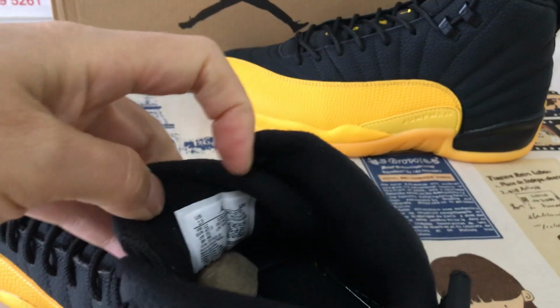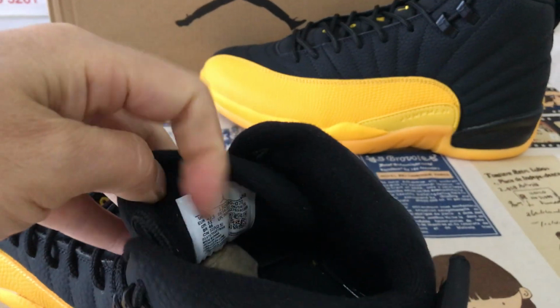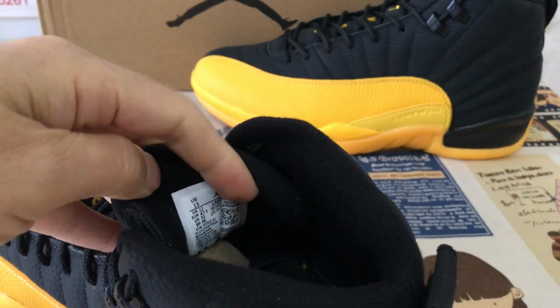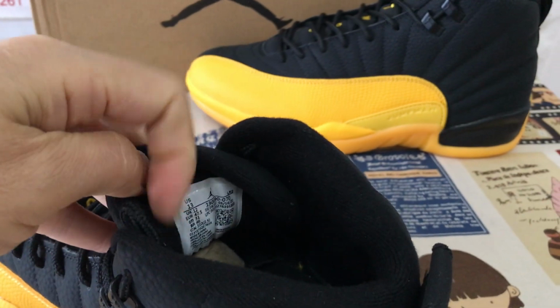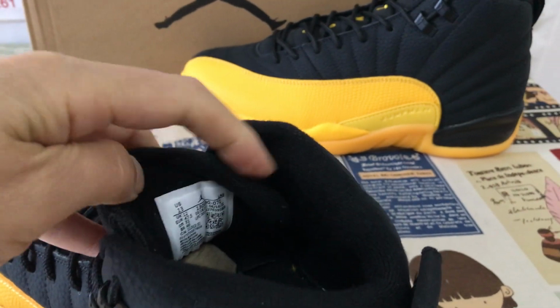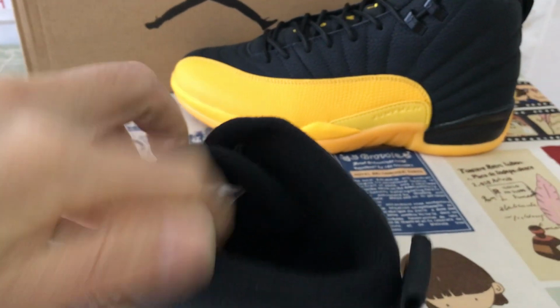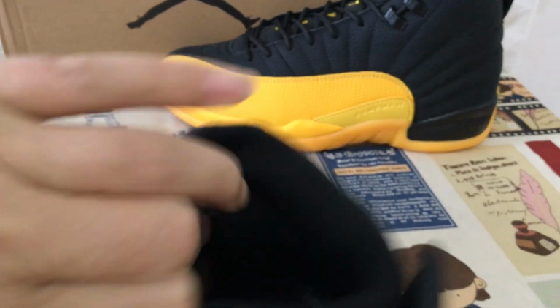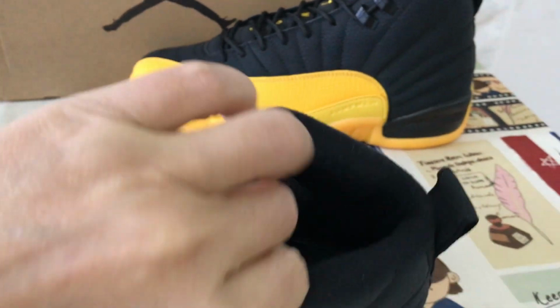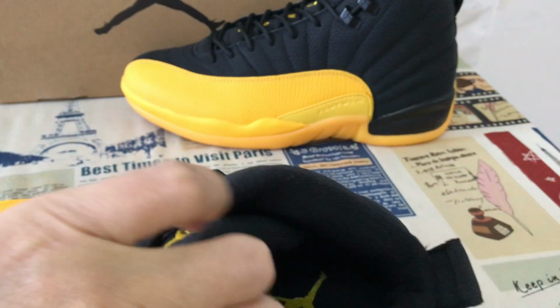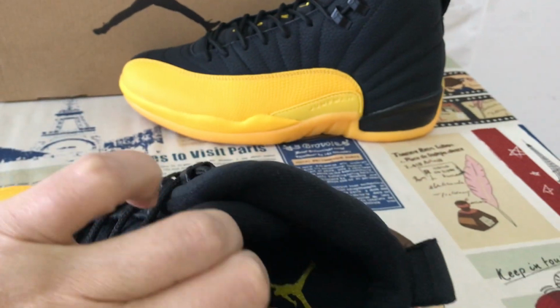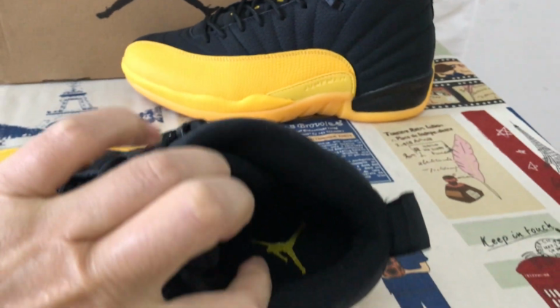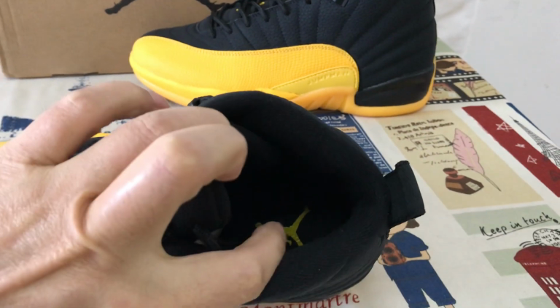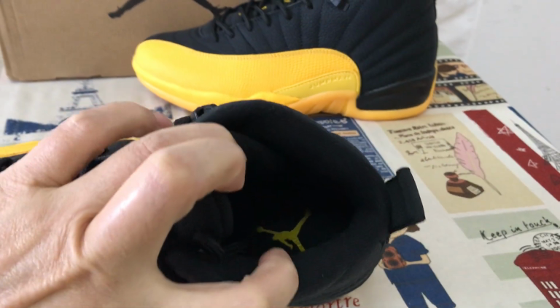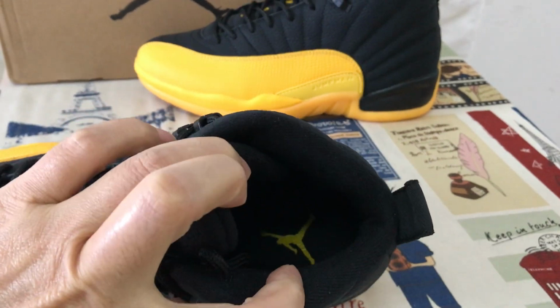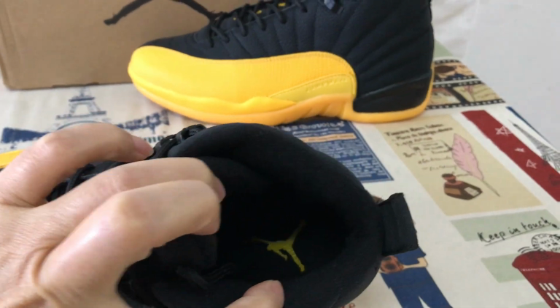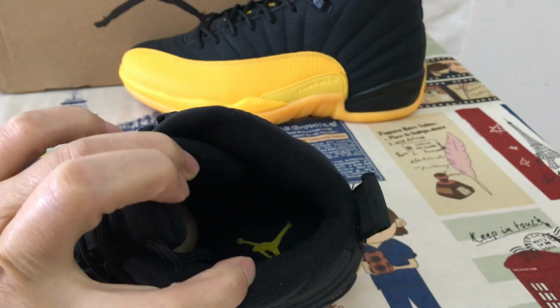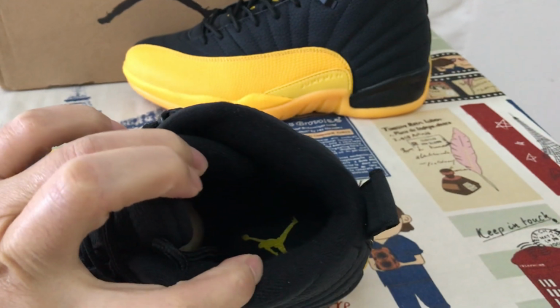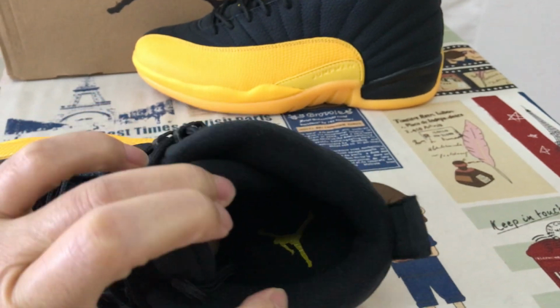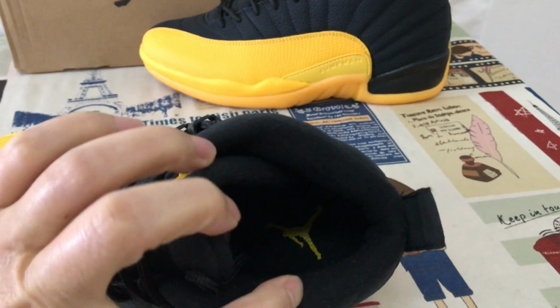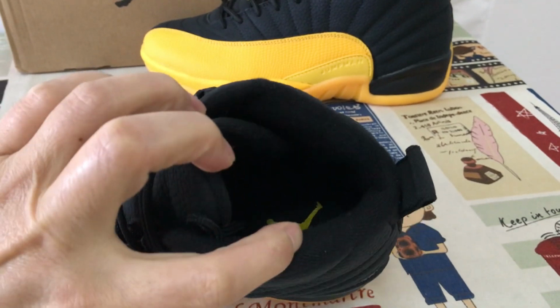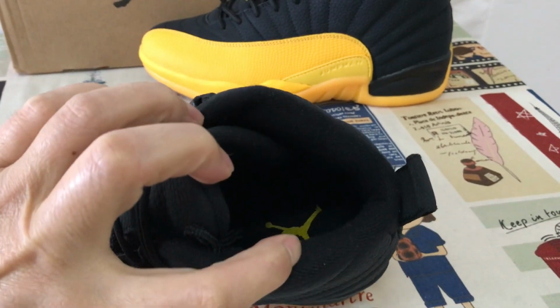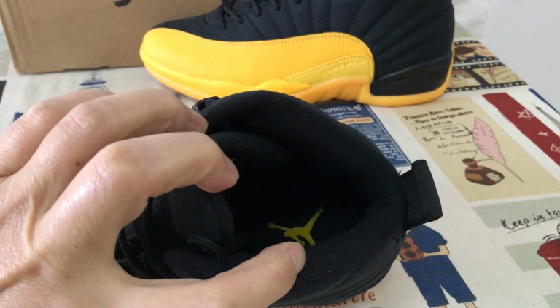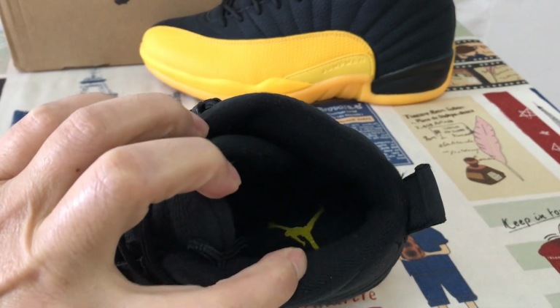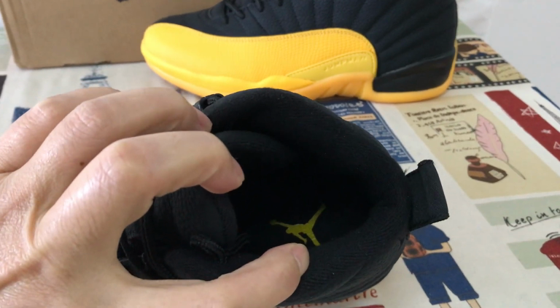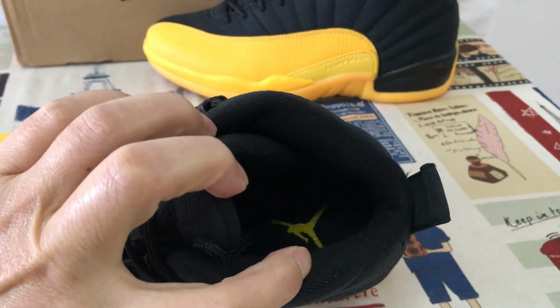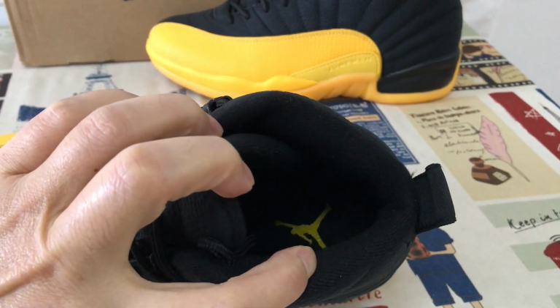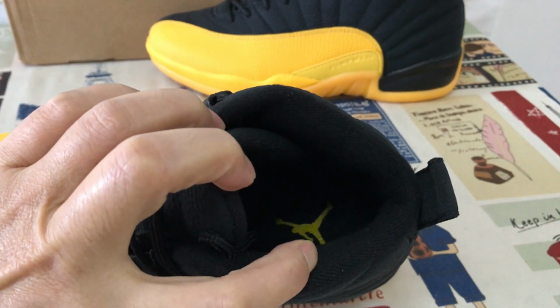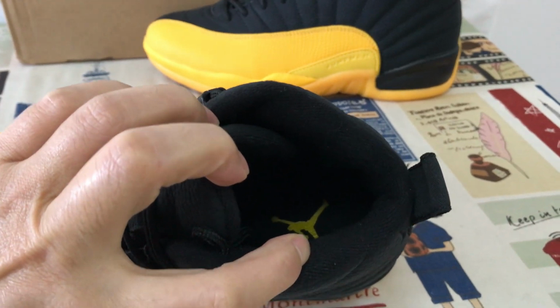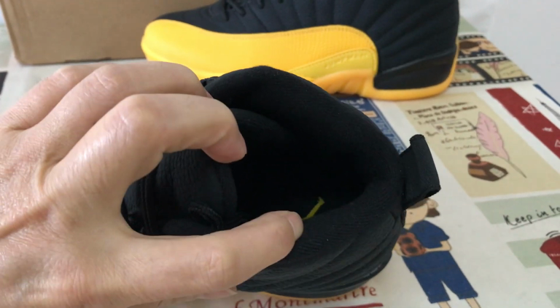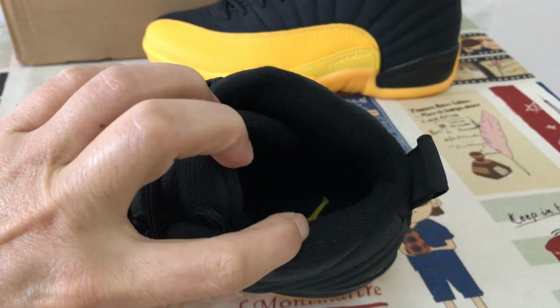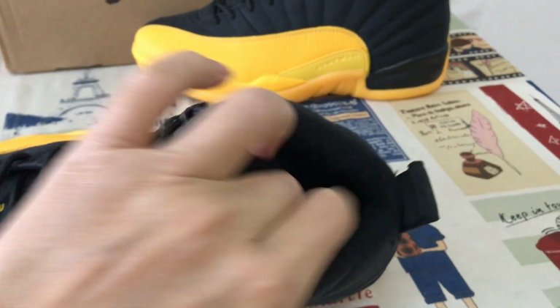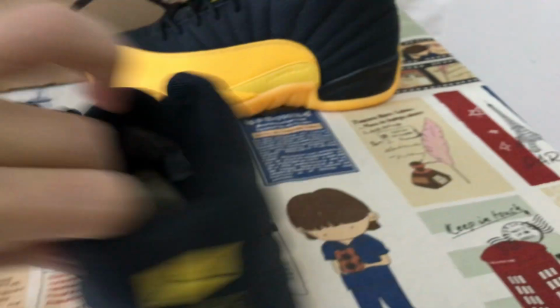Black color tongue lining, black inner sole with the yellow Jumpman logo on the inner sole.